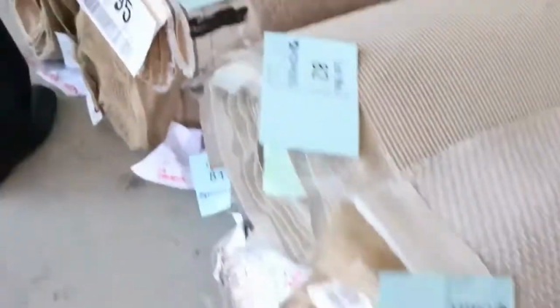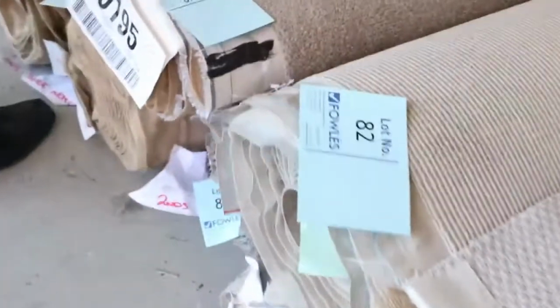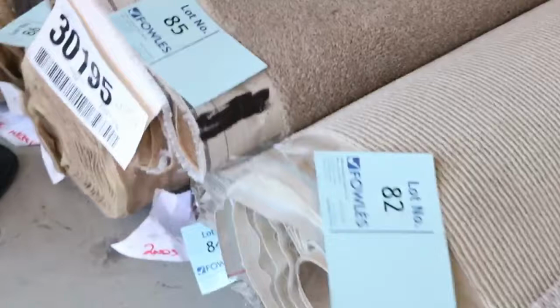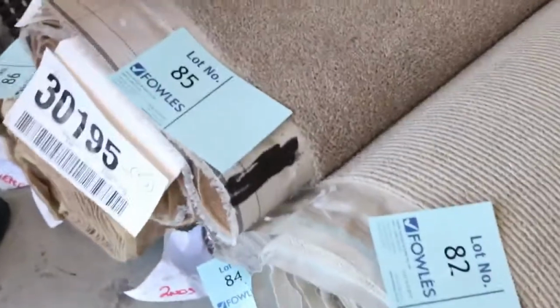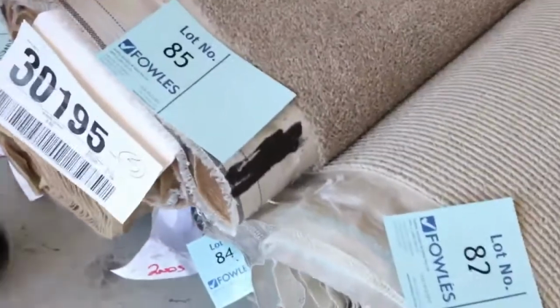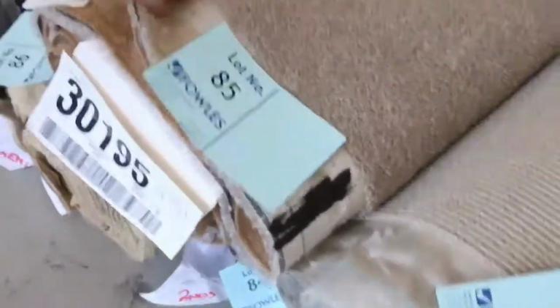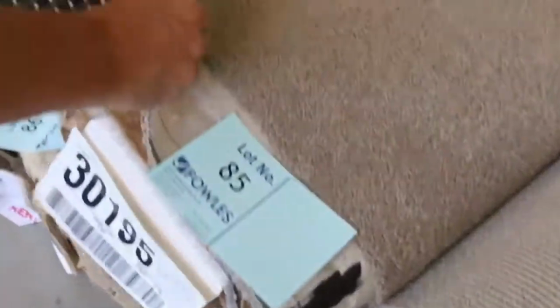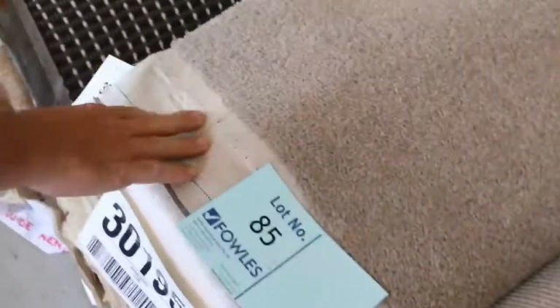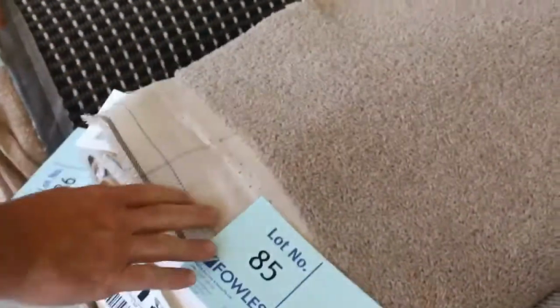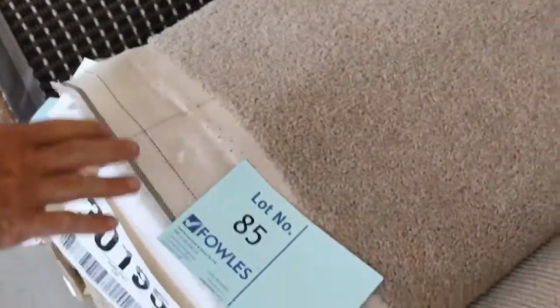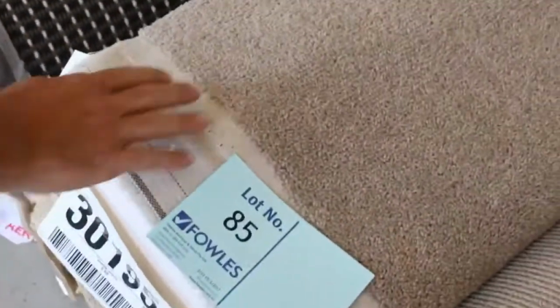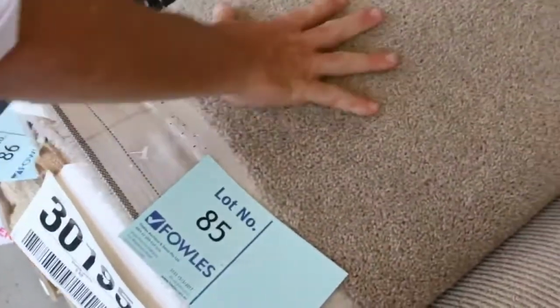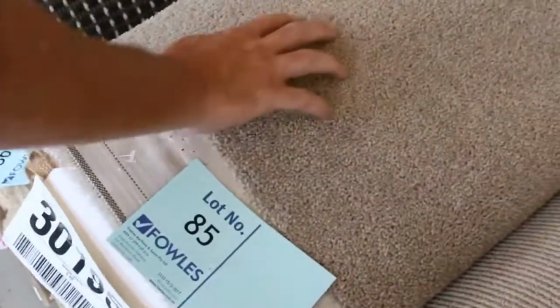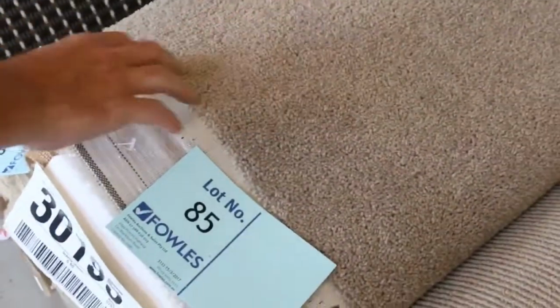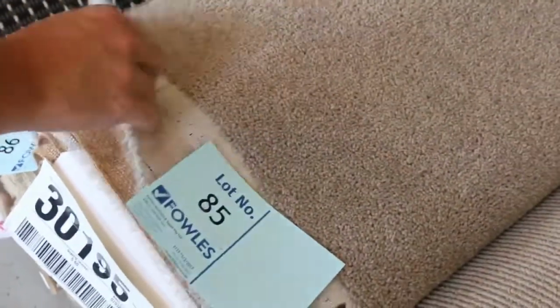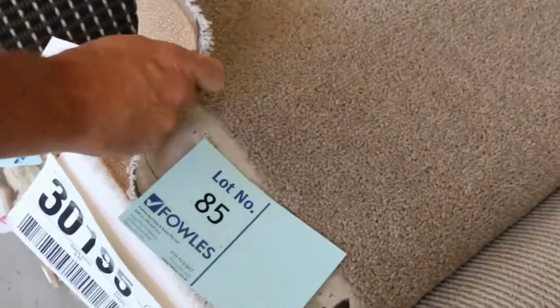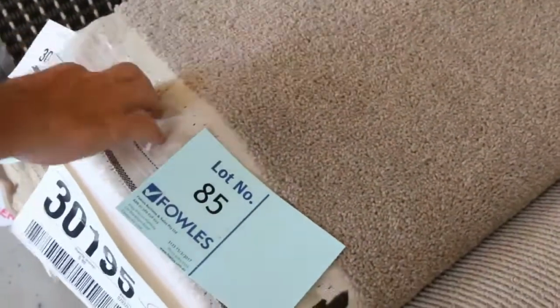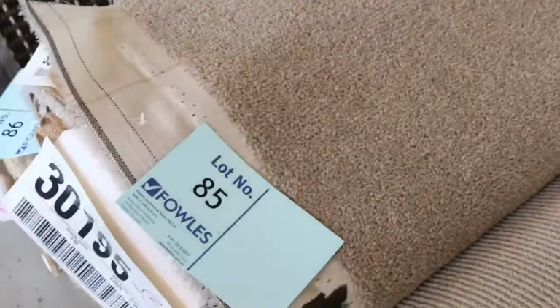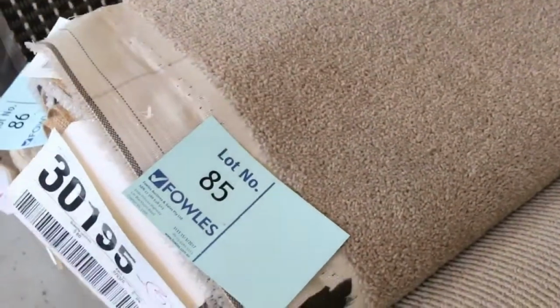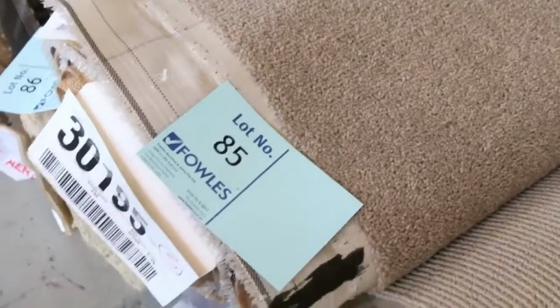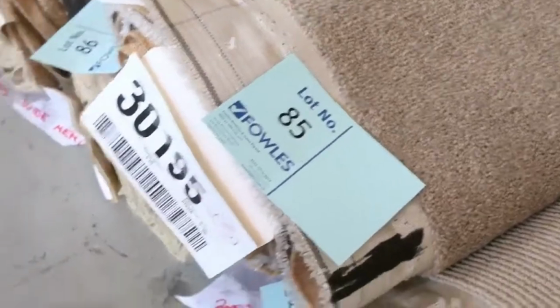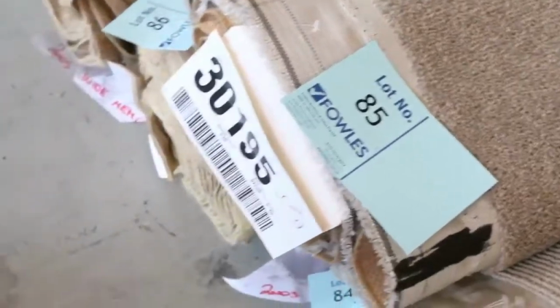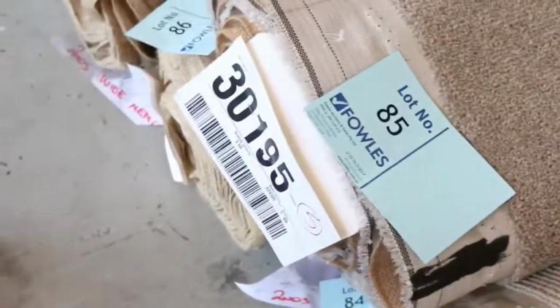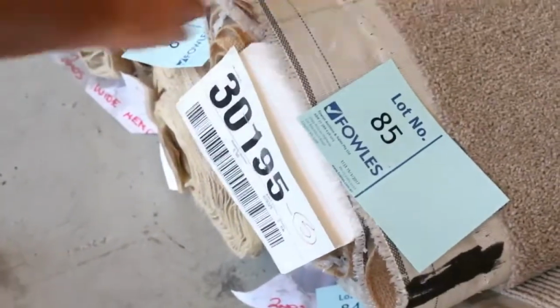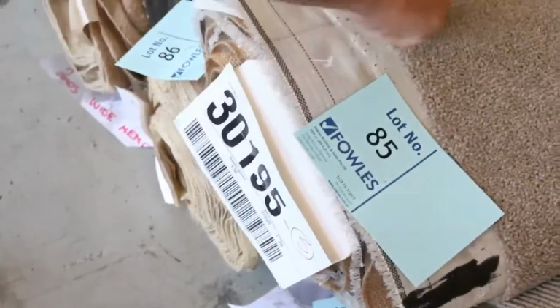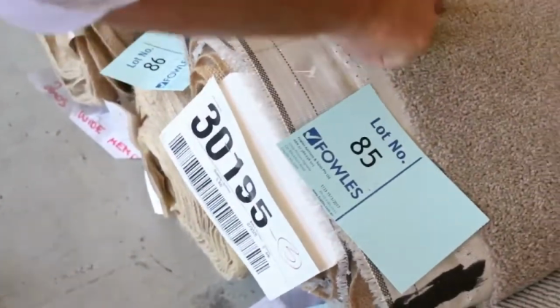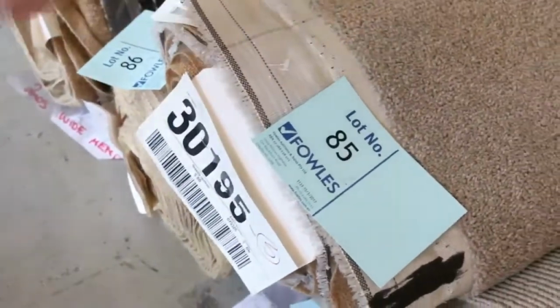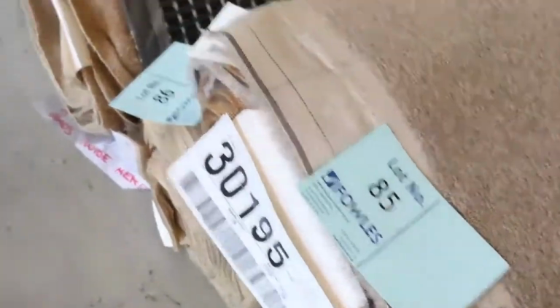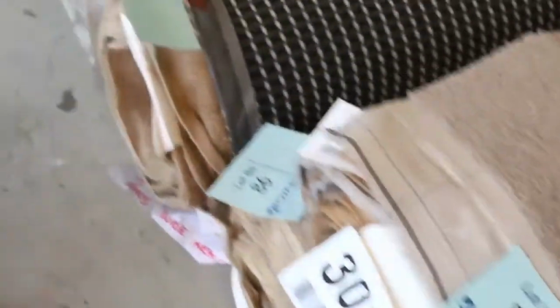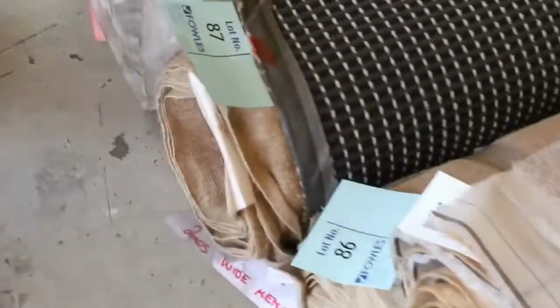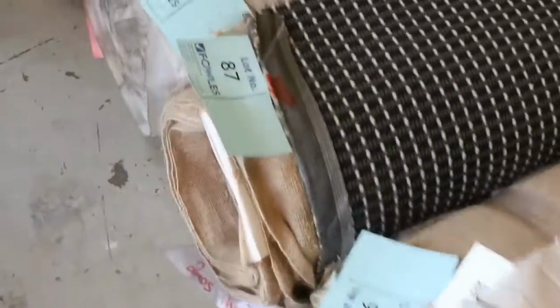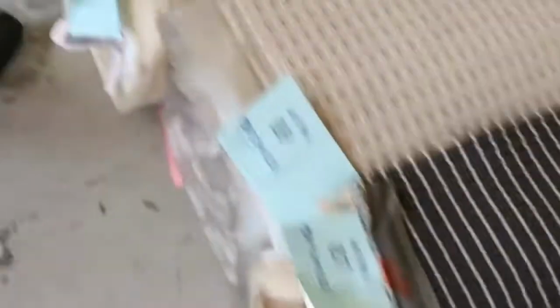And then we get into the cut-pile carpets, like this one here, lot number 85. Nice quality wool carpet there, 5.6 metres. Looks like there's another one to go with it there. And it'll probably sell for around about the $30 a metre mark.